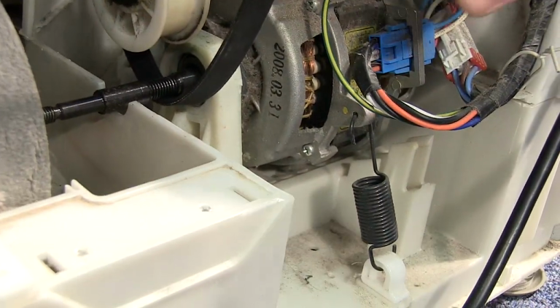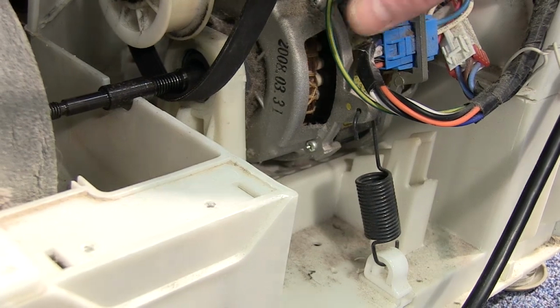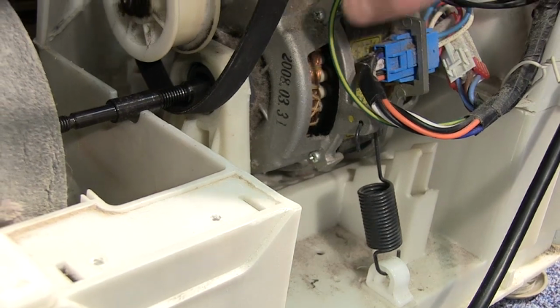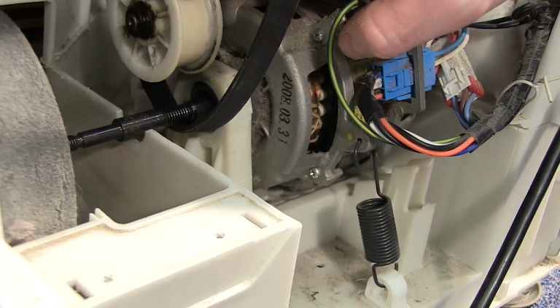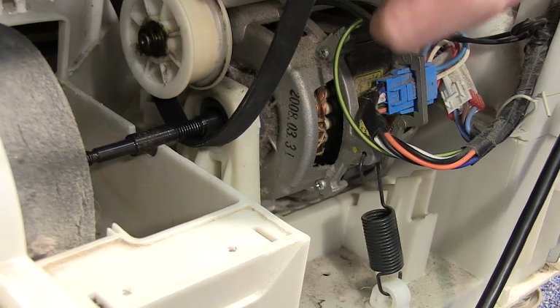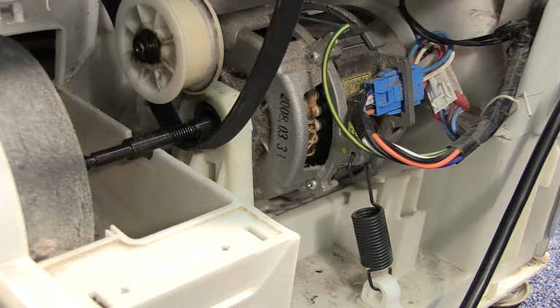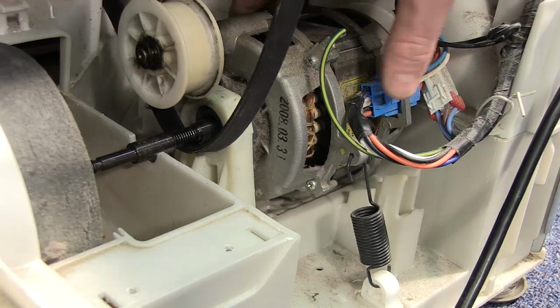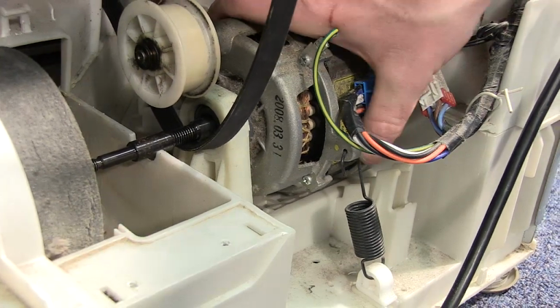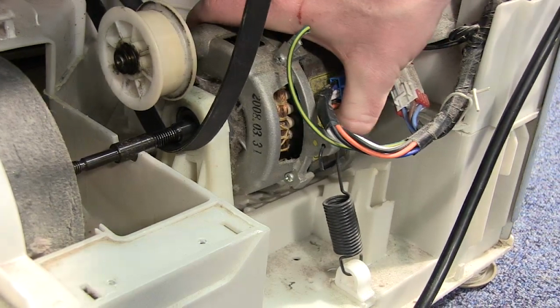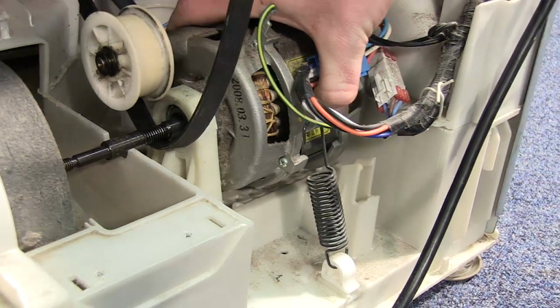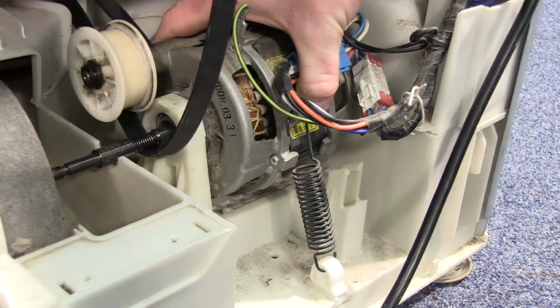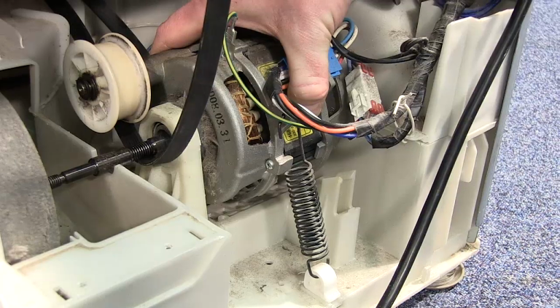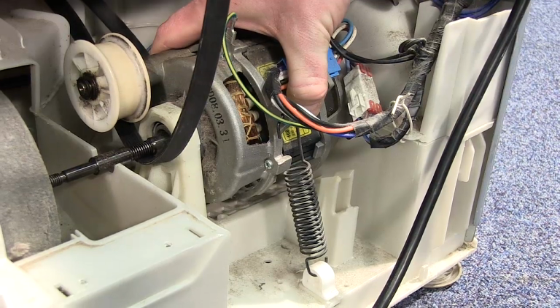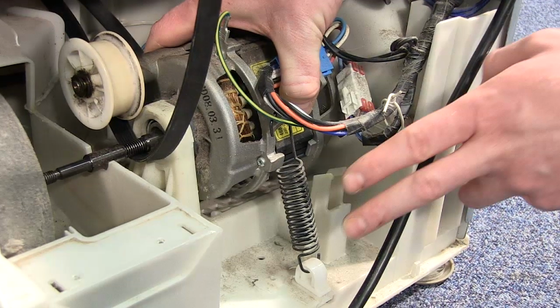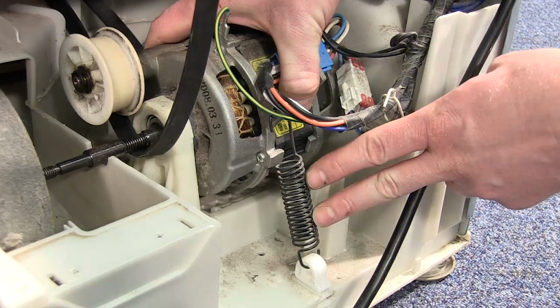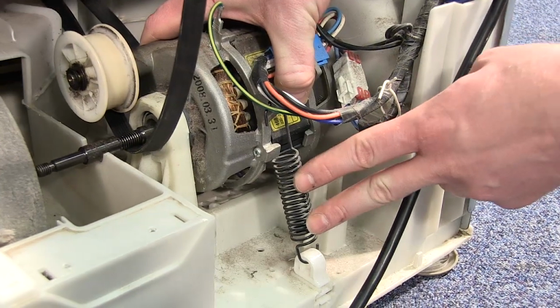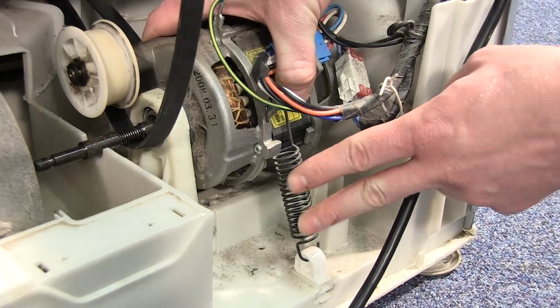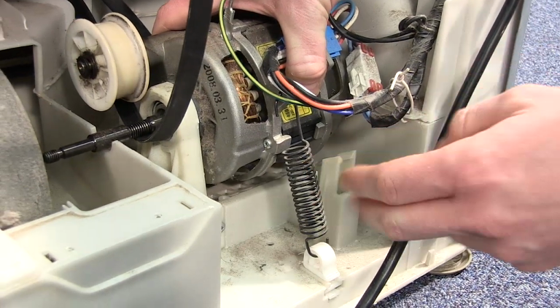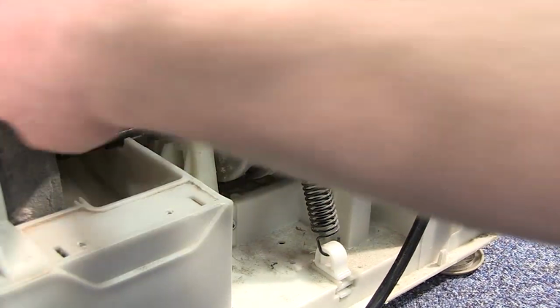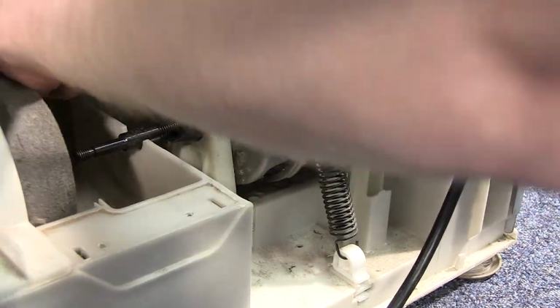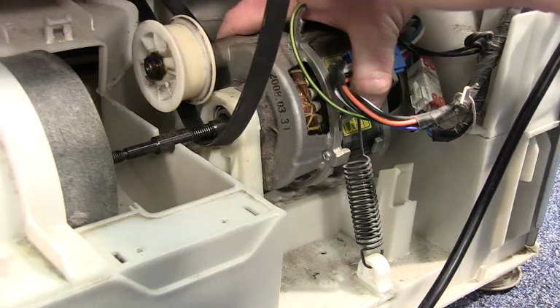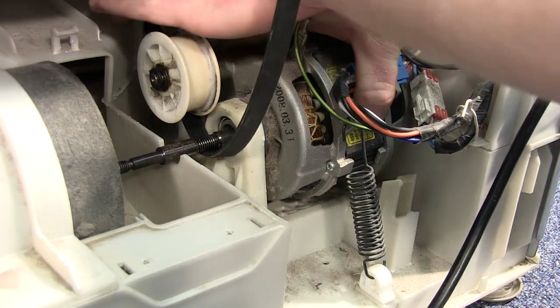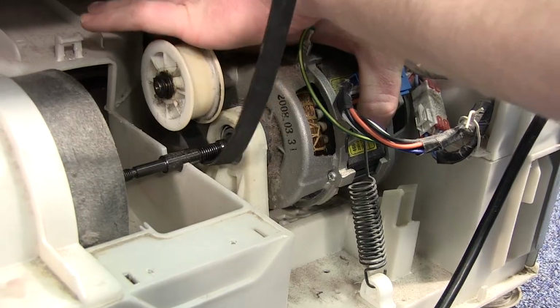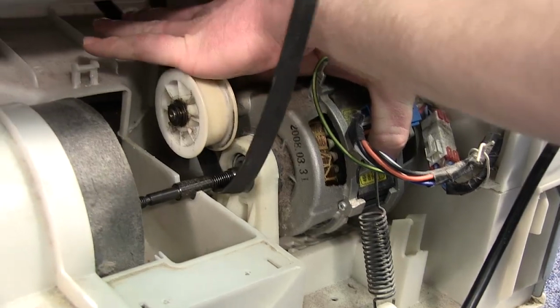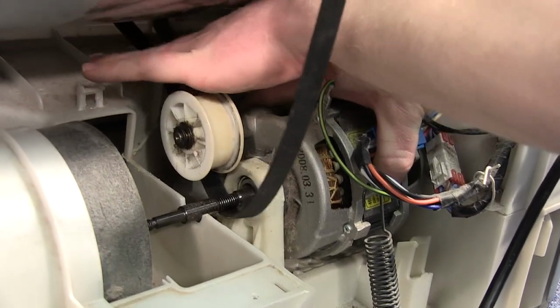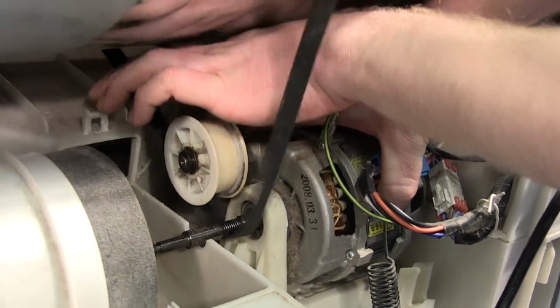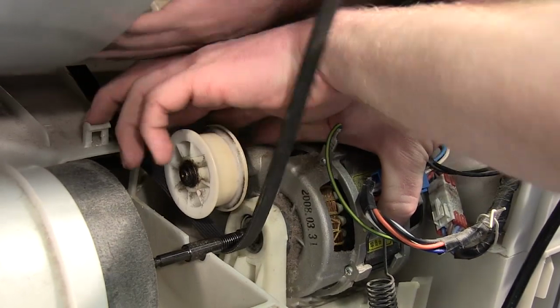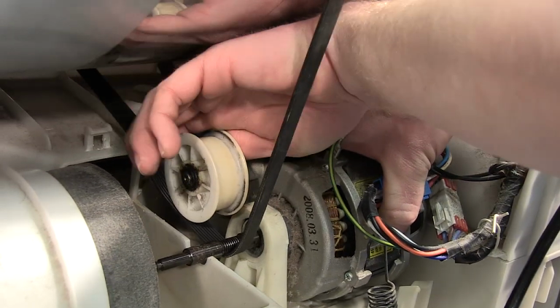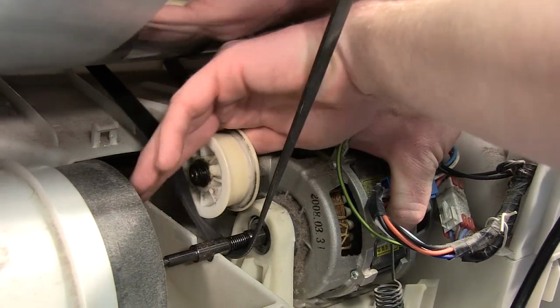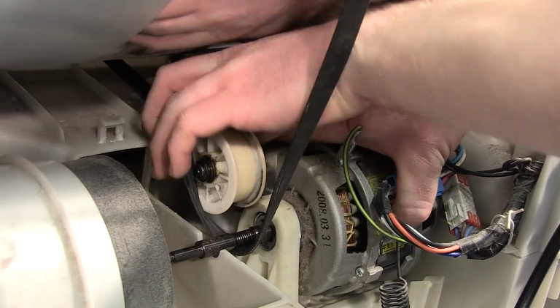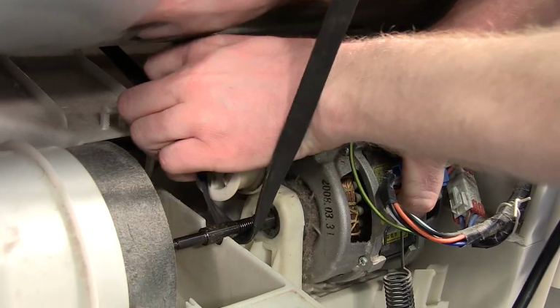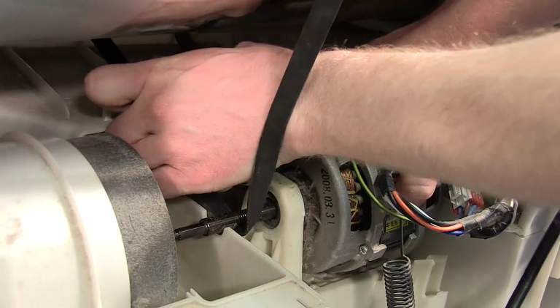To be able to work it onto the tension pulley, just pull the motor away making sure the spring is stretching. That means I can just work the belt into place on the pulley.